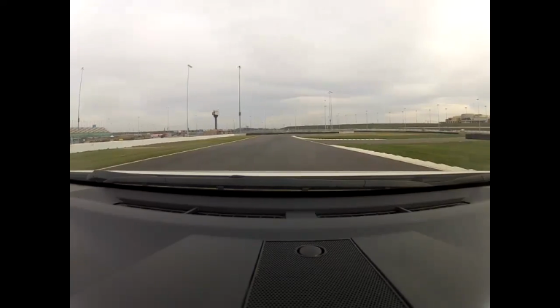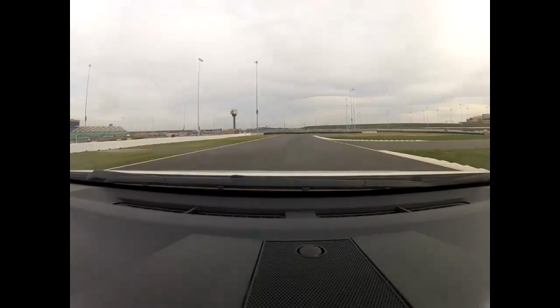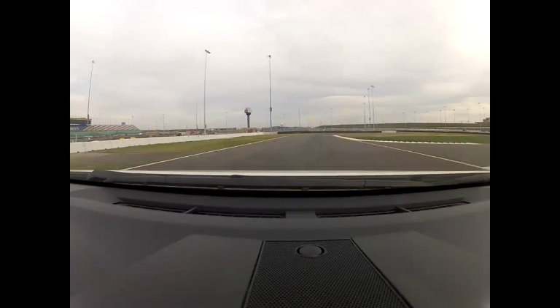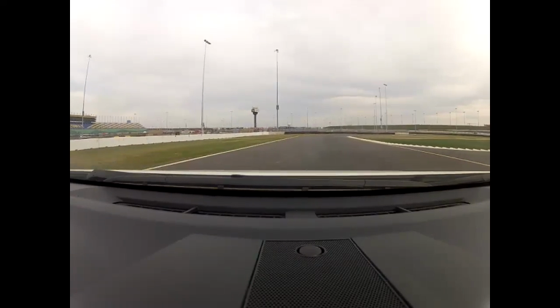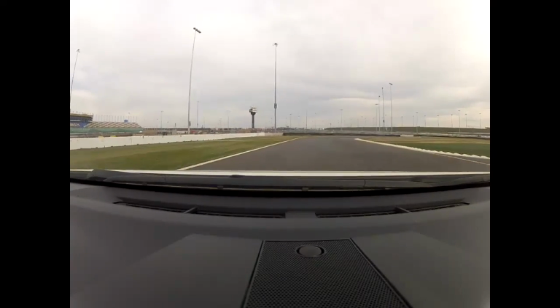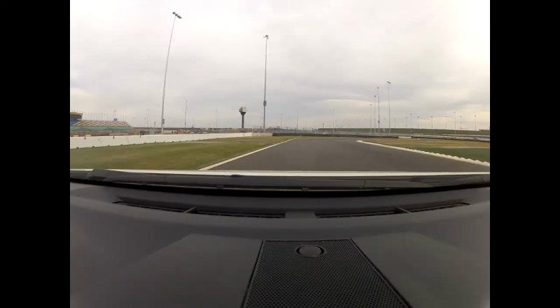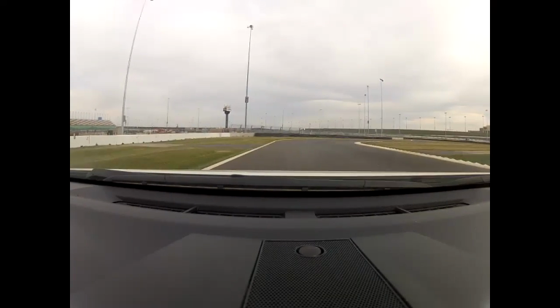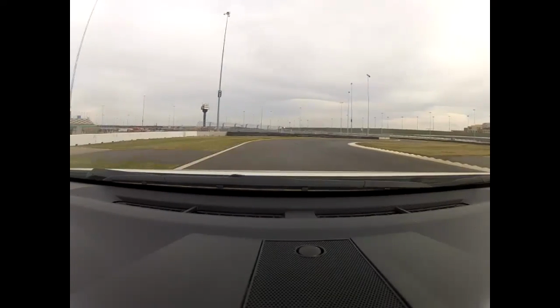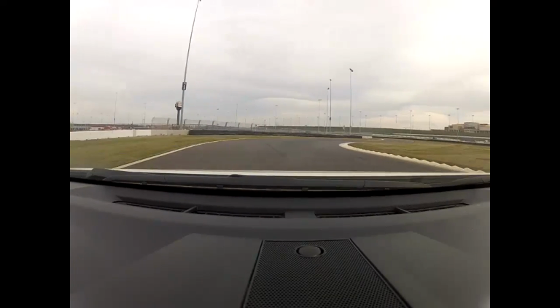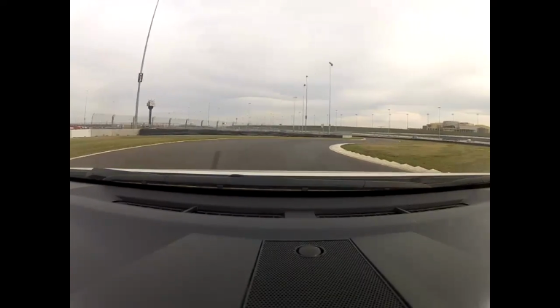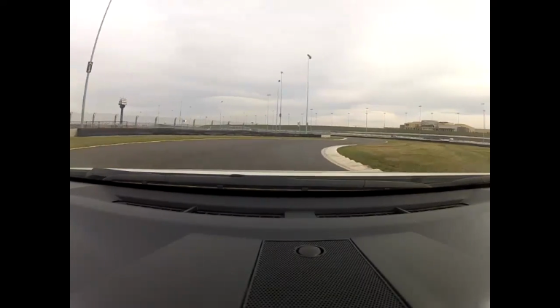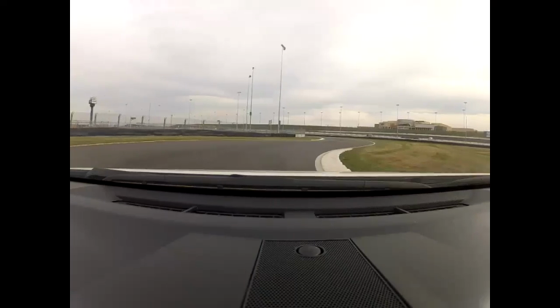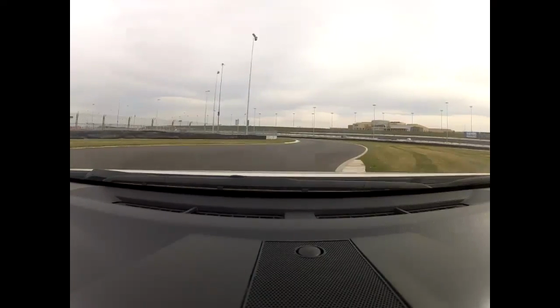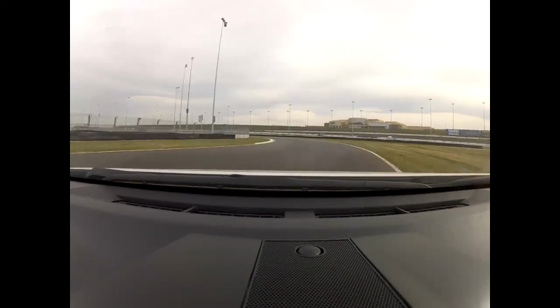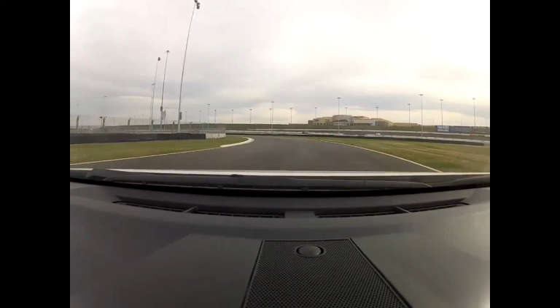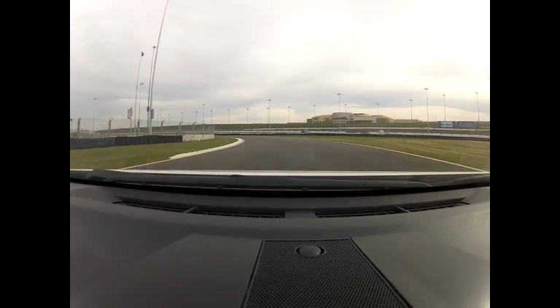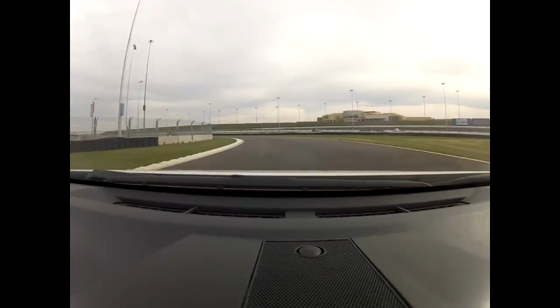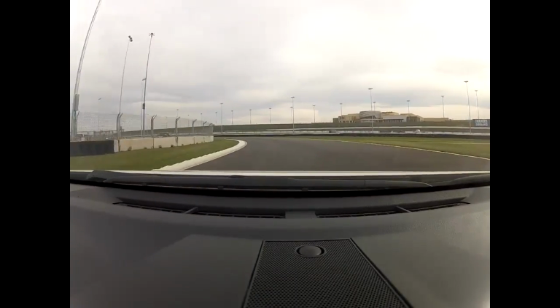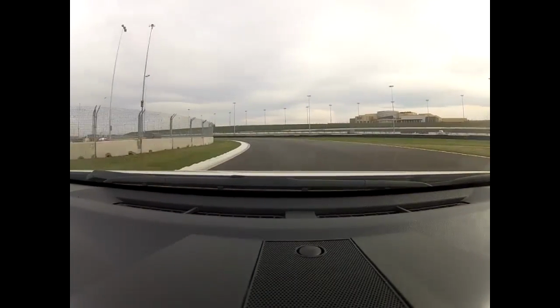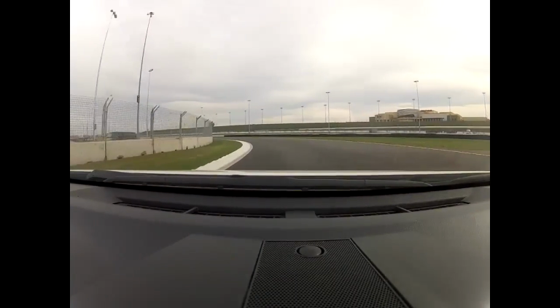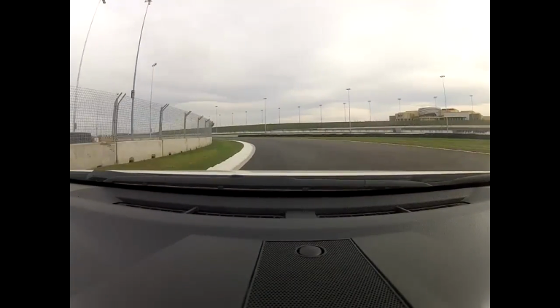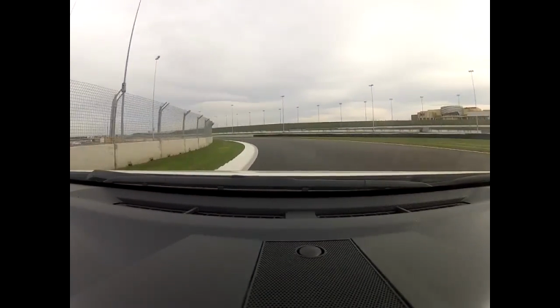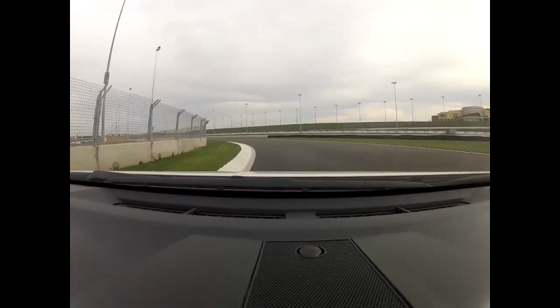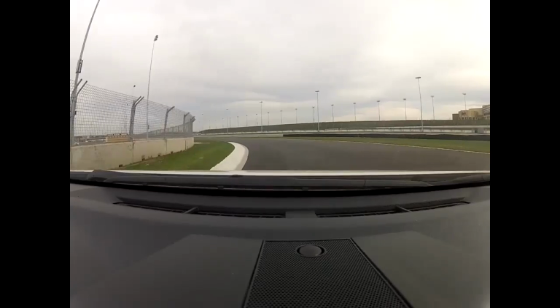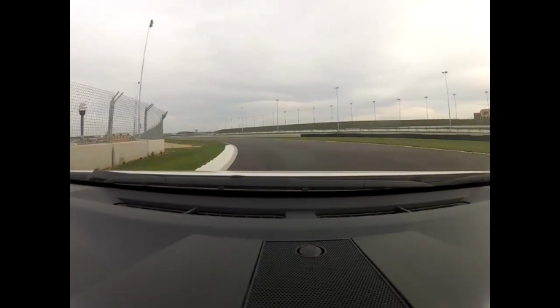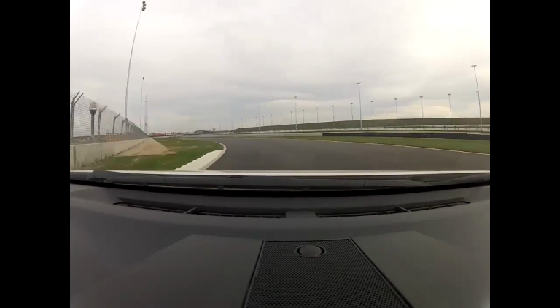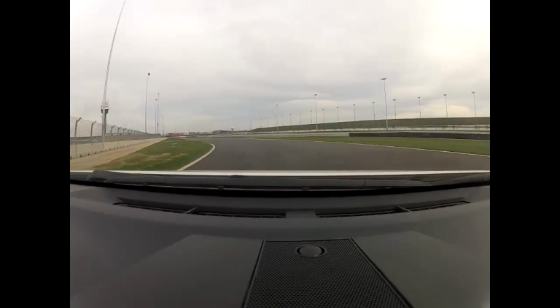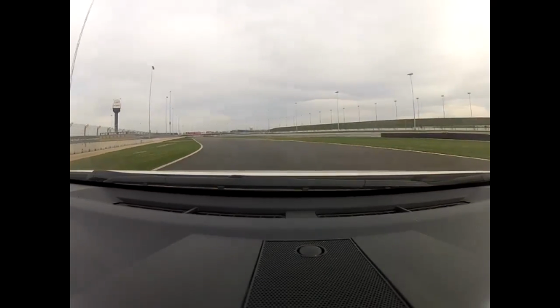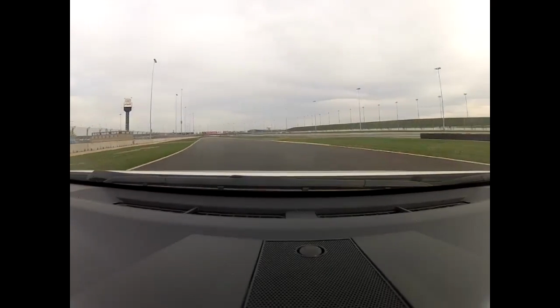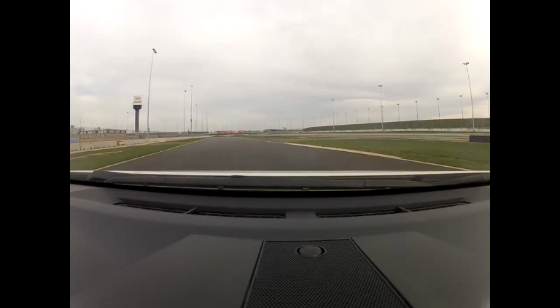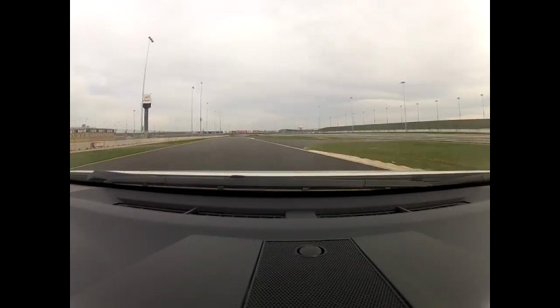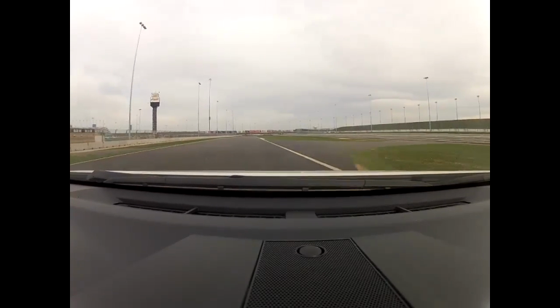Let the car track out to mid track, back to the left, back to the right — turn two, up over the rumbles, back to the left. Starting to accelerate hard exiting turn three. Again nice and smooth at Kansas Speedway — beautiful facility.